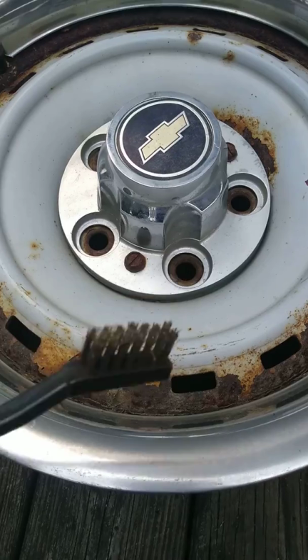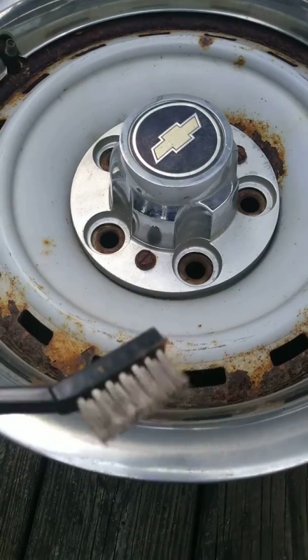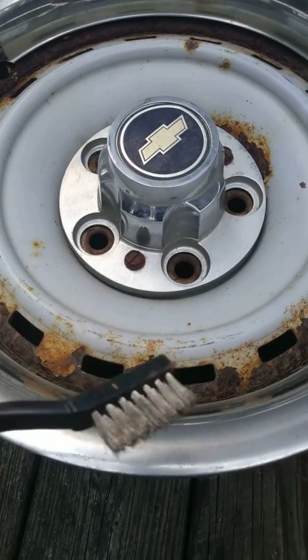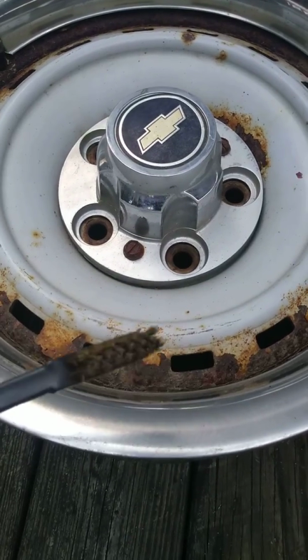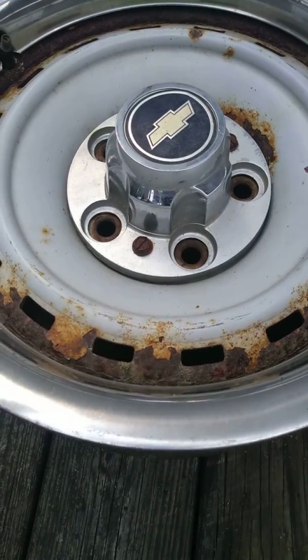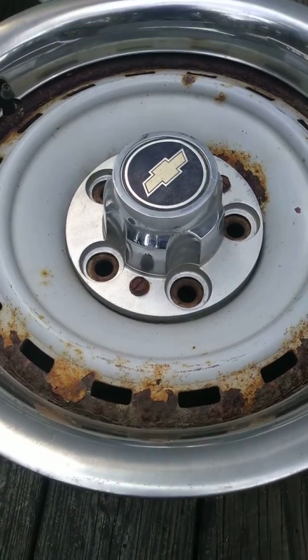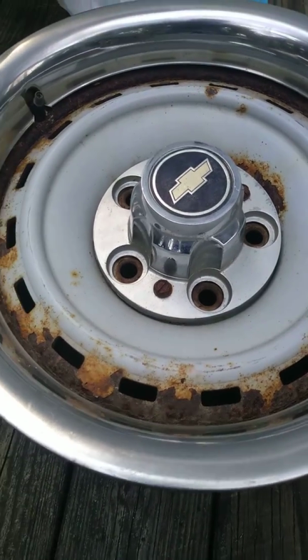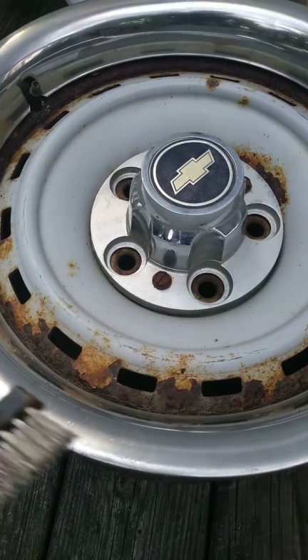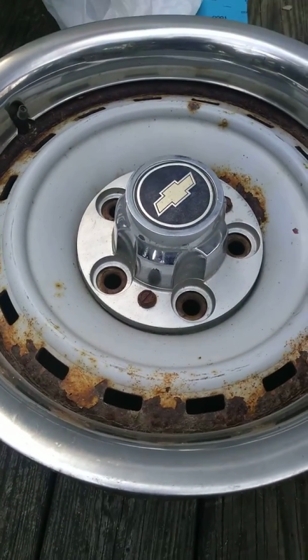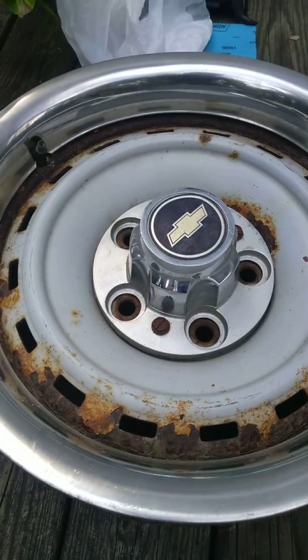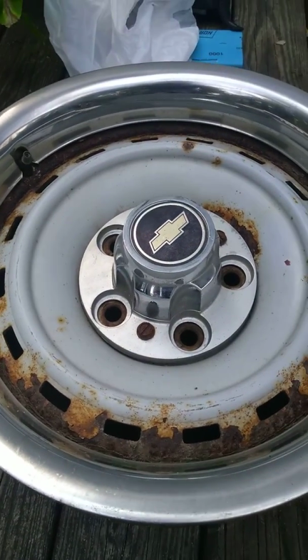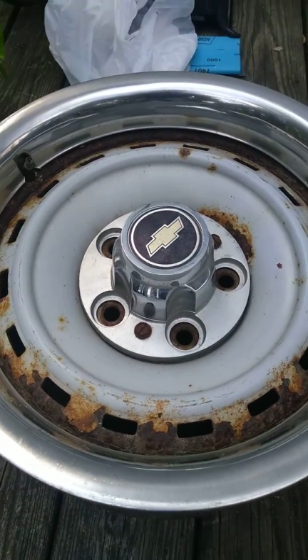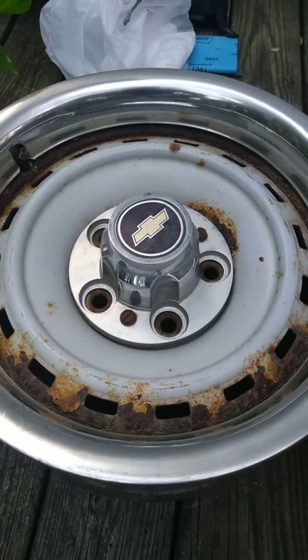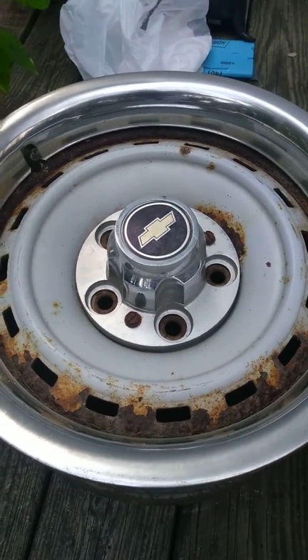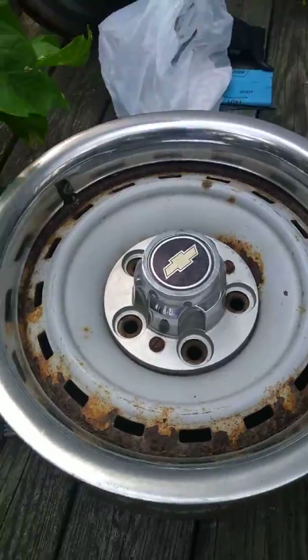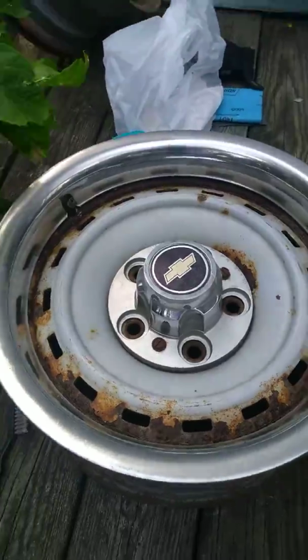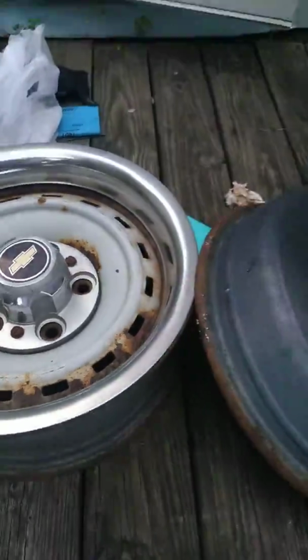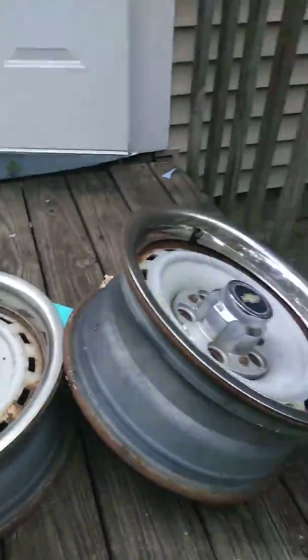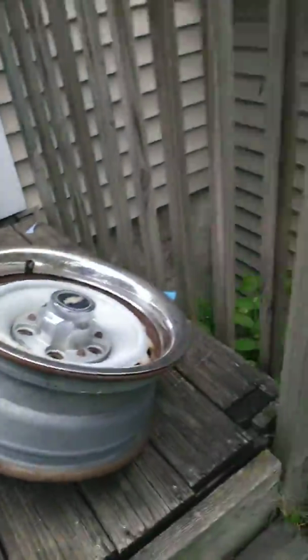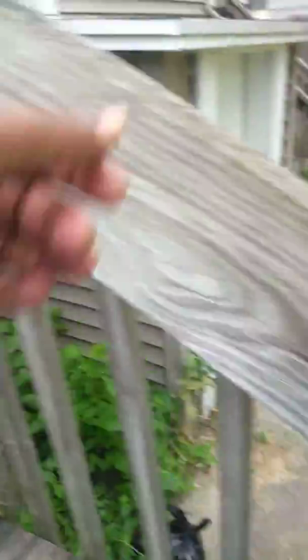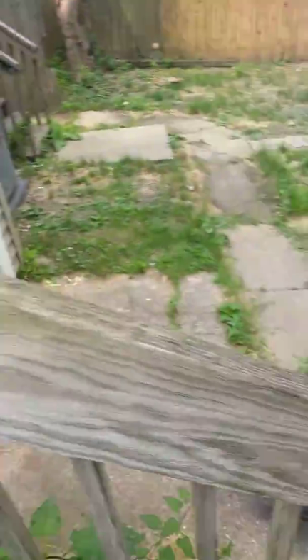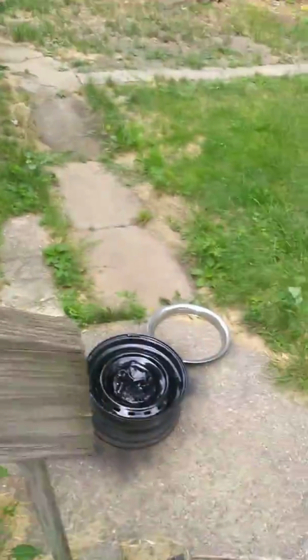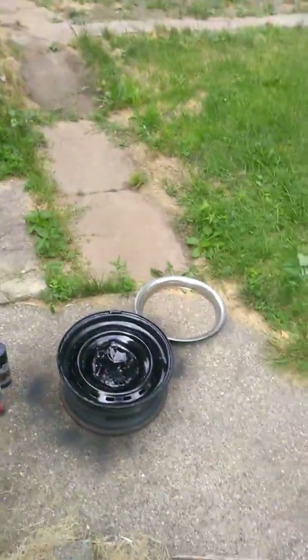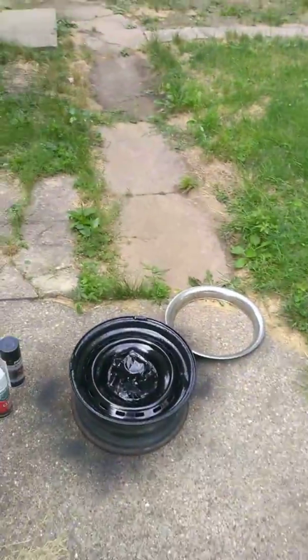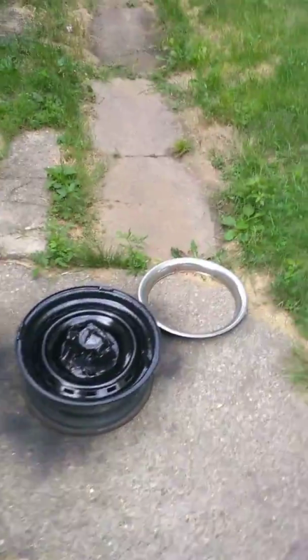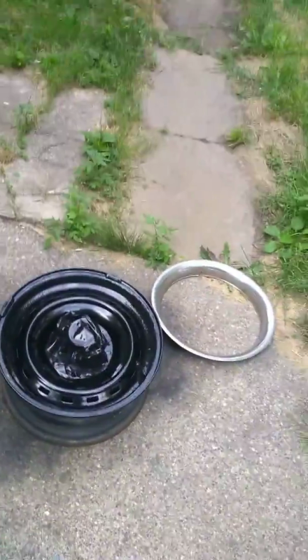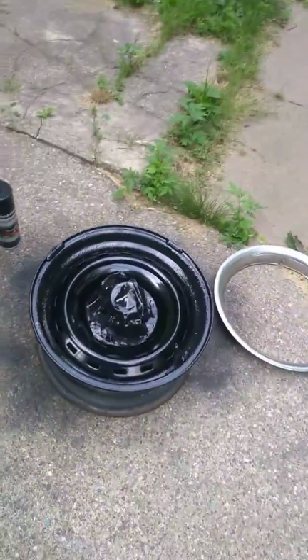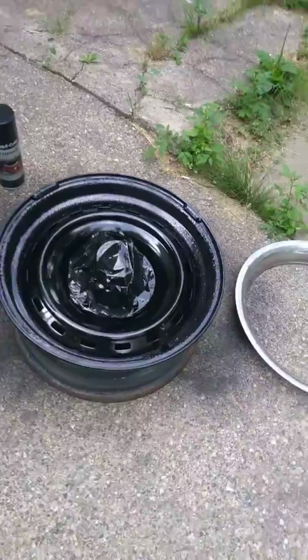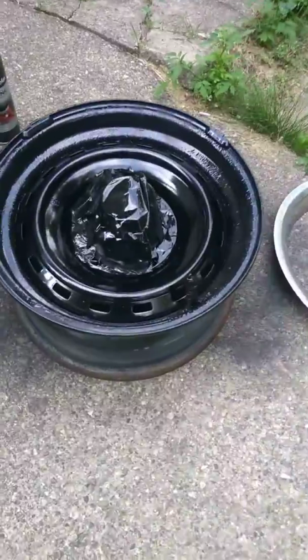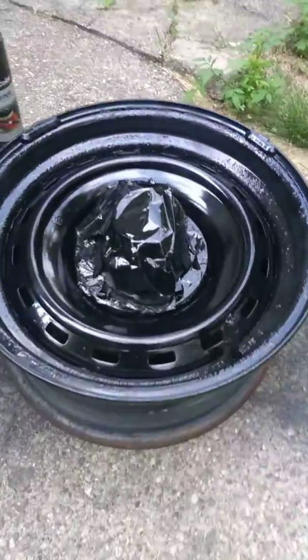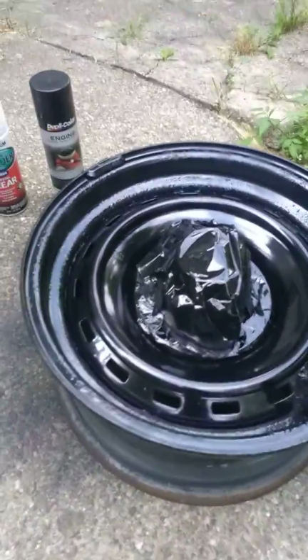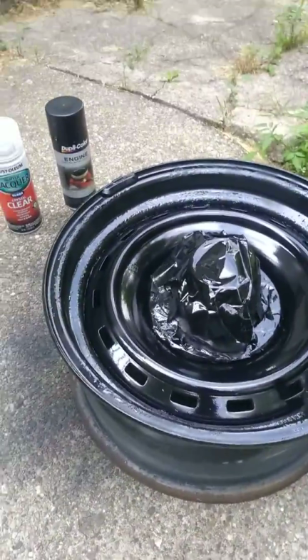Did kind of everything by hand — I don't got no sandblaster or anything like that, but I used sandpaper, 1000 grit. Just checking in, giving y'all a little update.